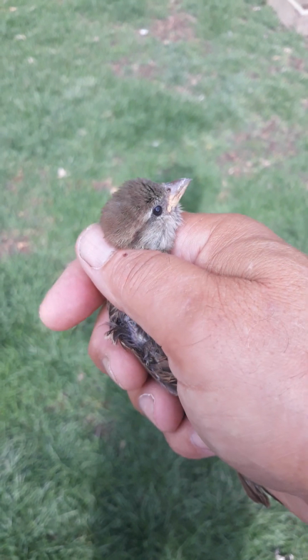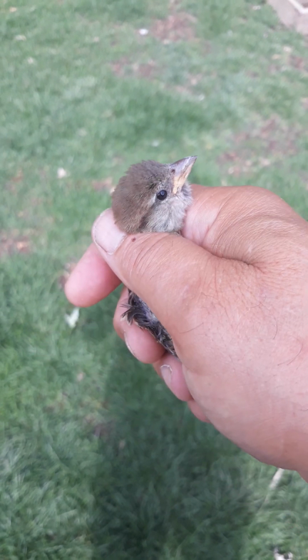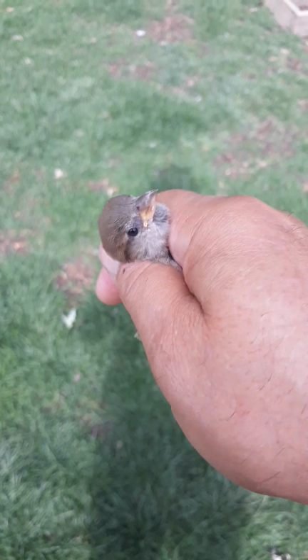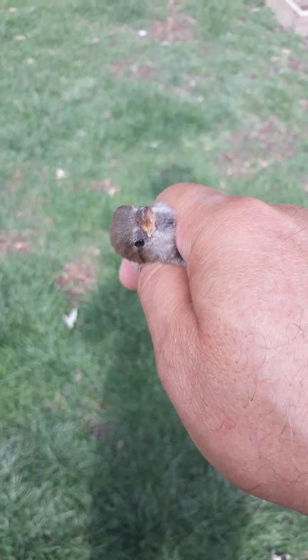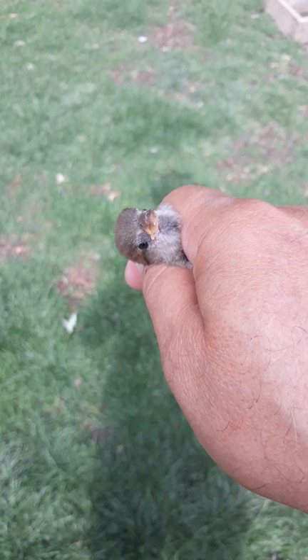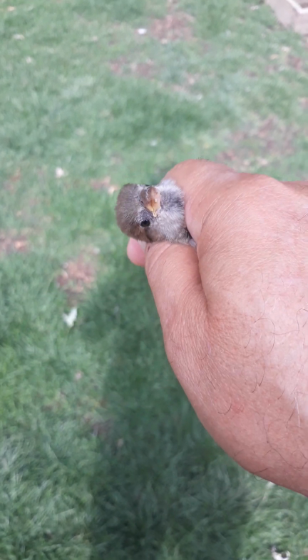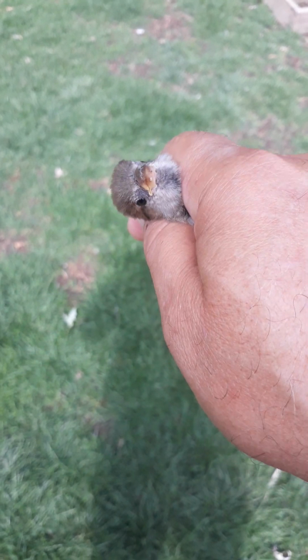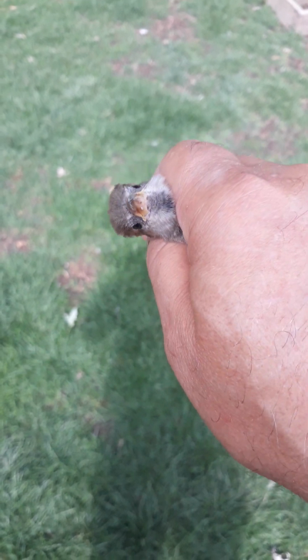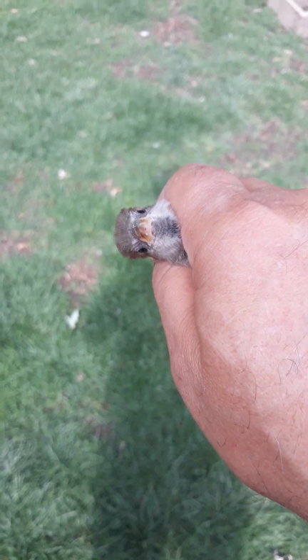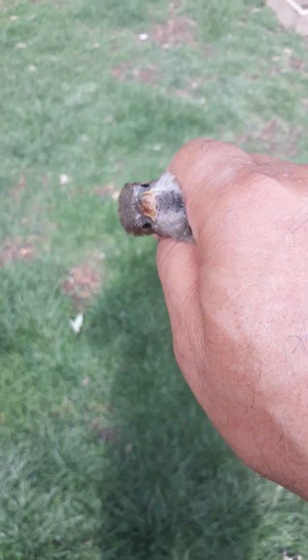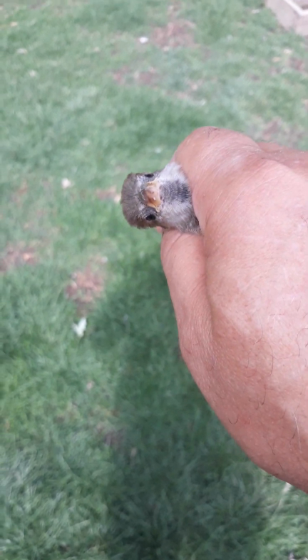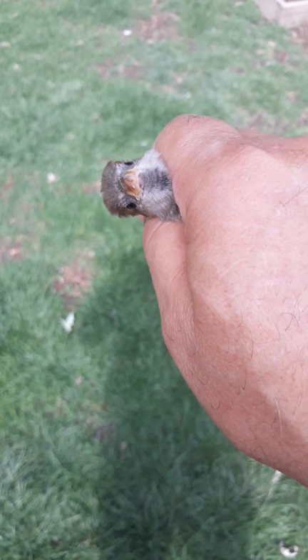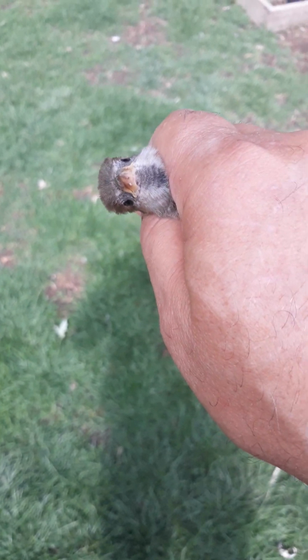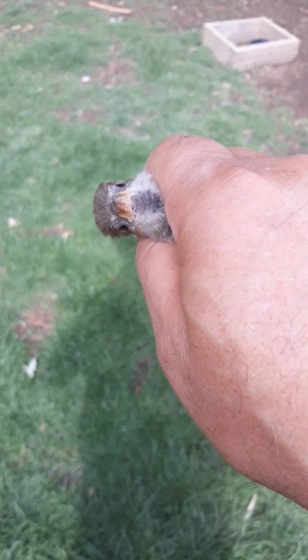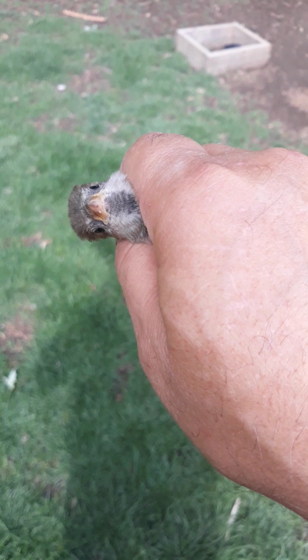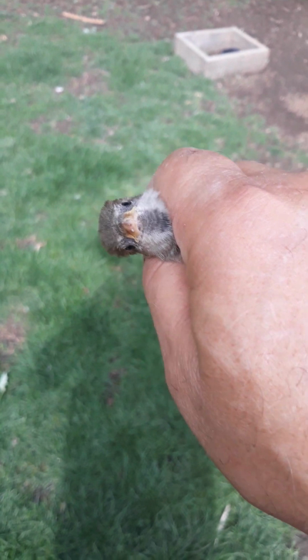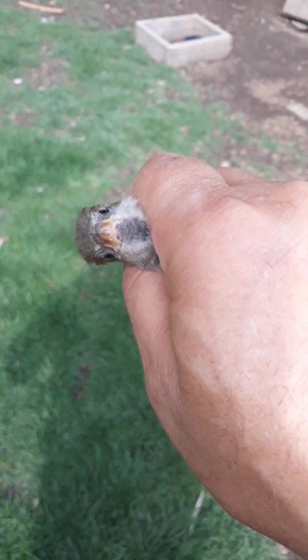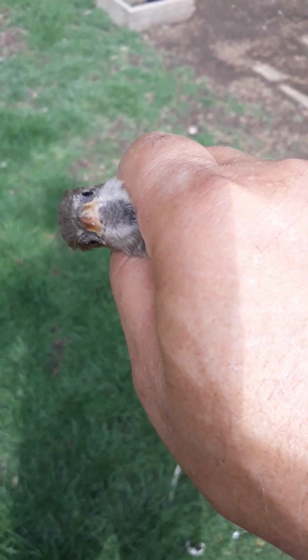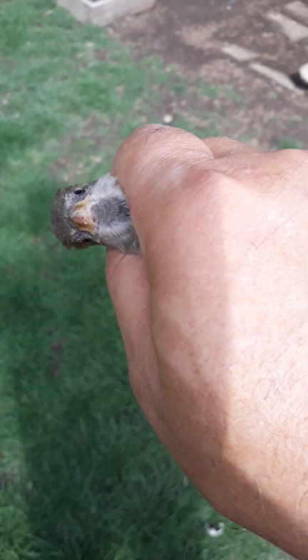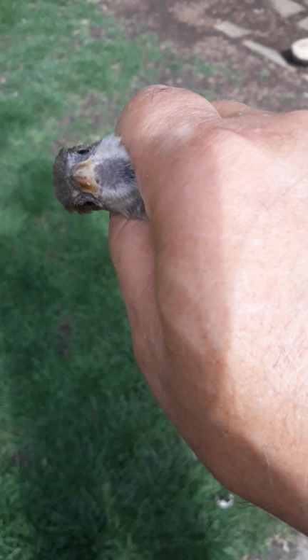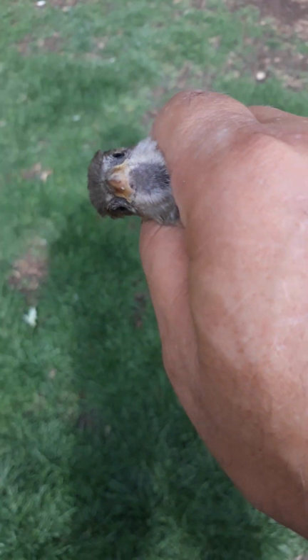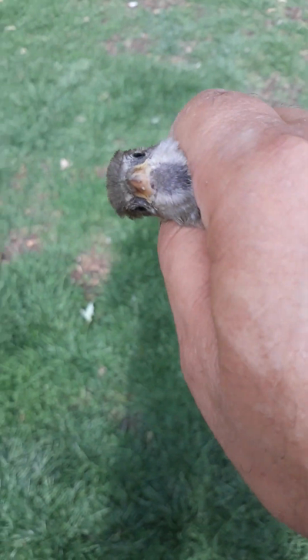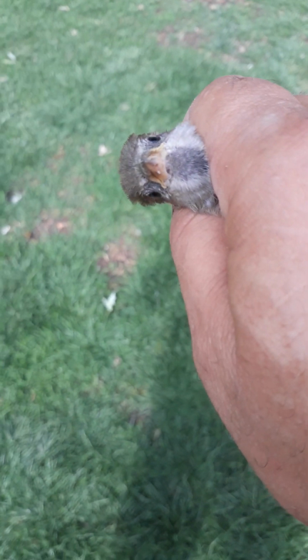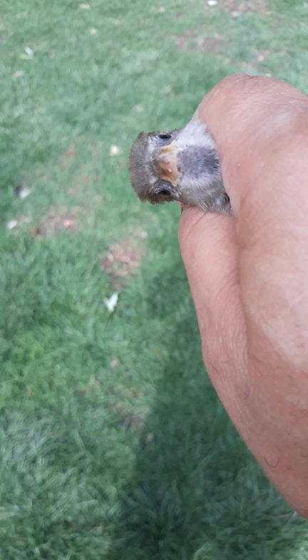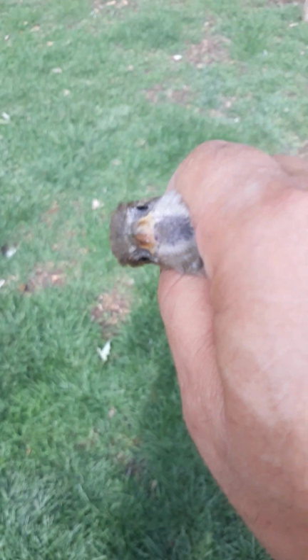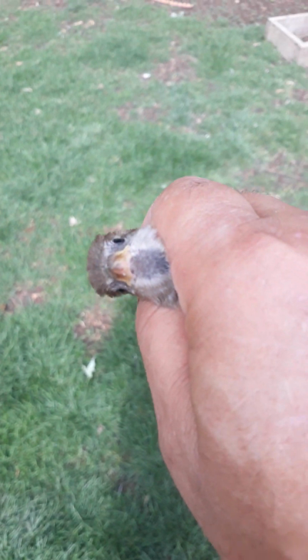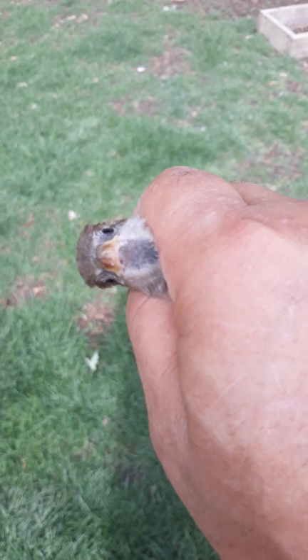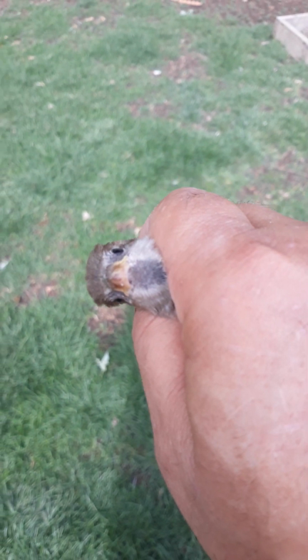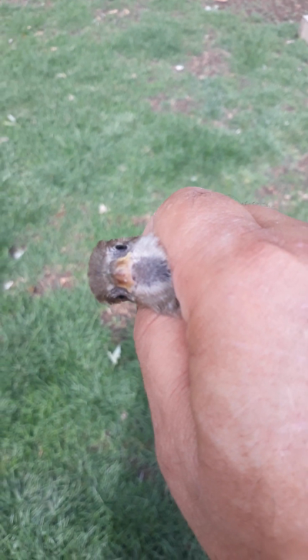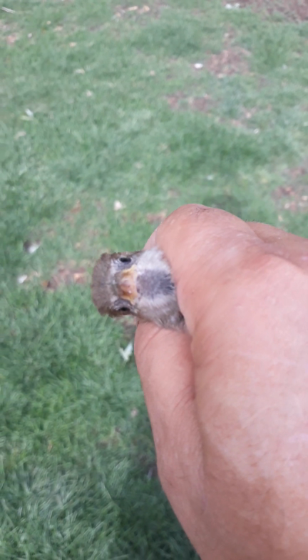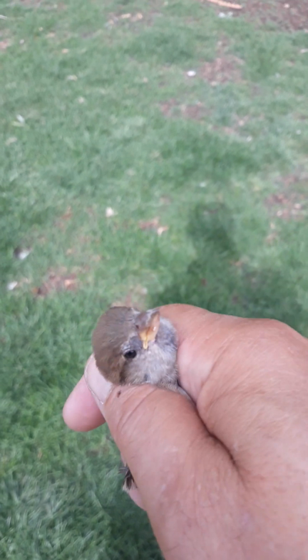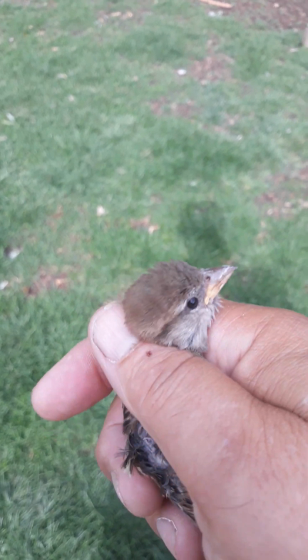They're cute and fun and all that stuff, but if you don't know anything about native birds — native cavity nesting birds — you have no idea what you're talking about.